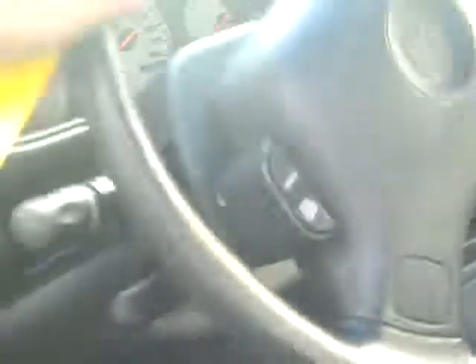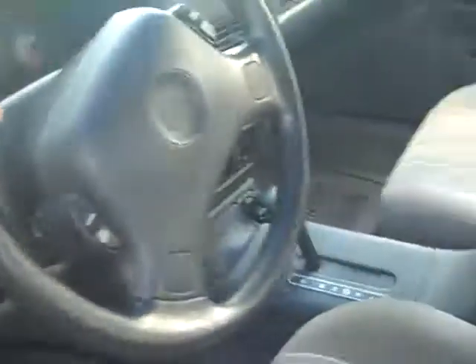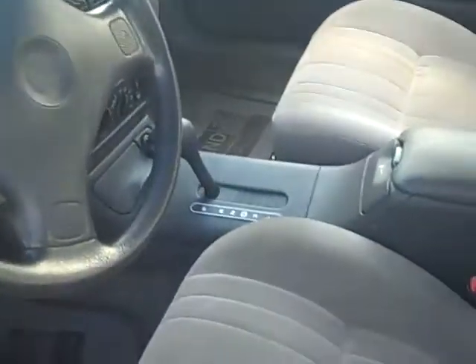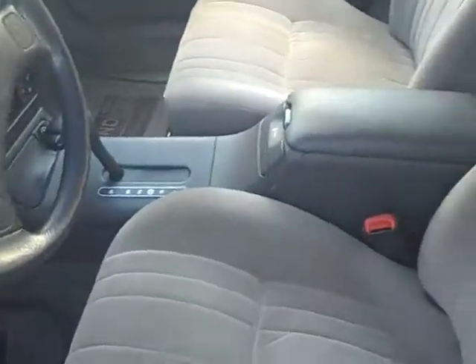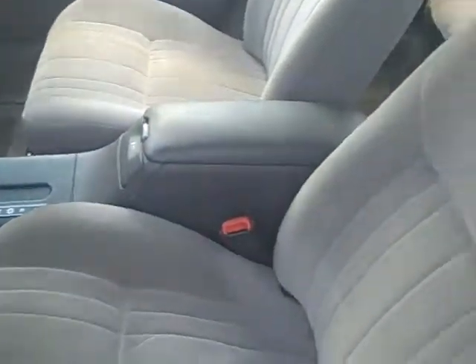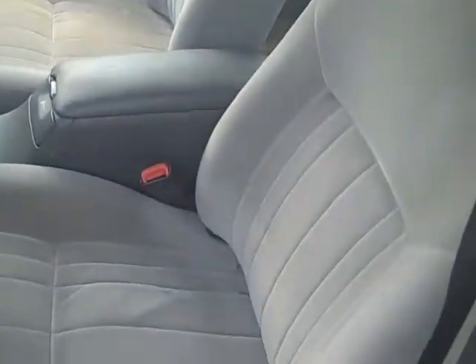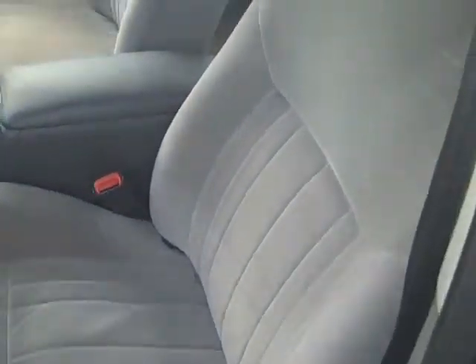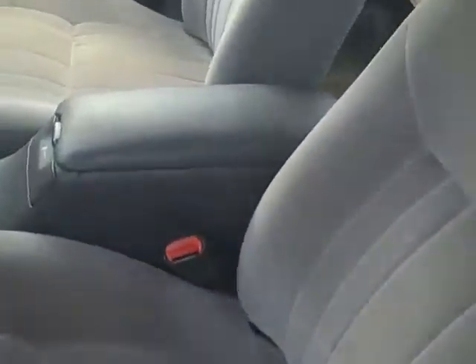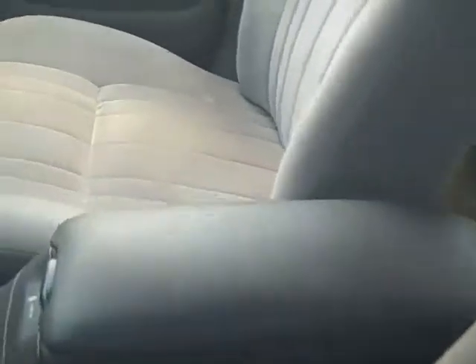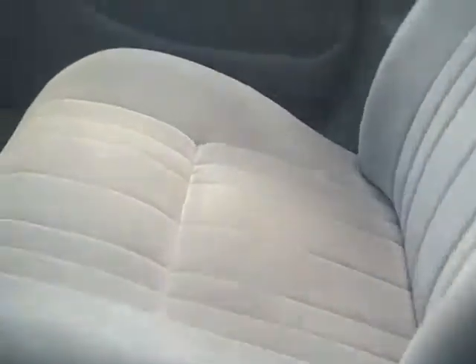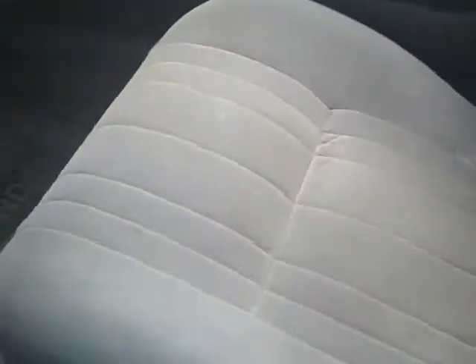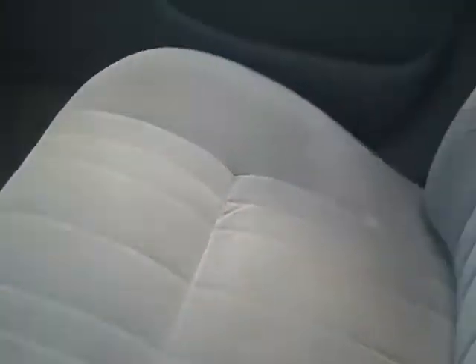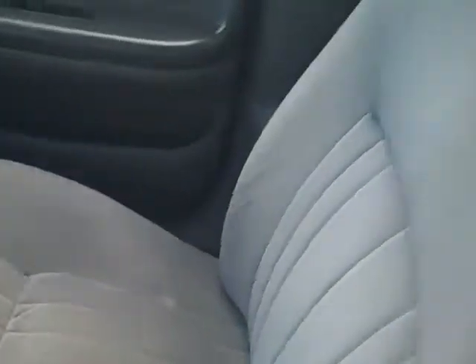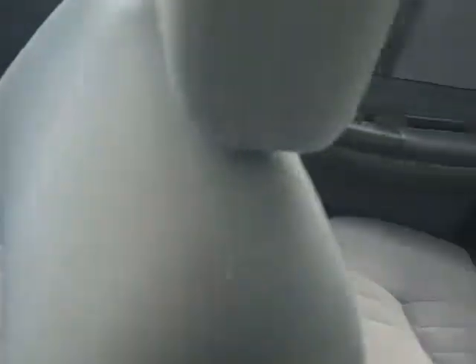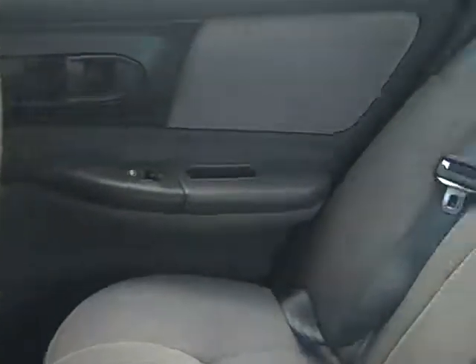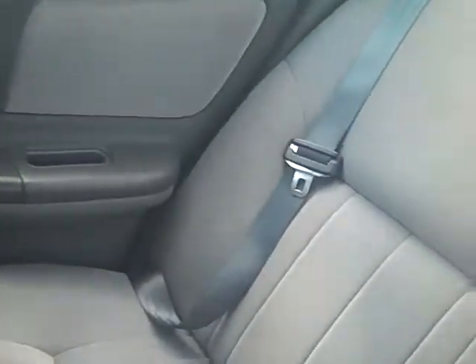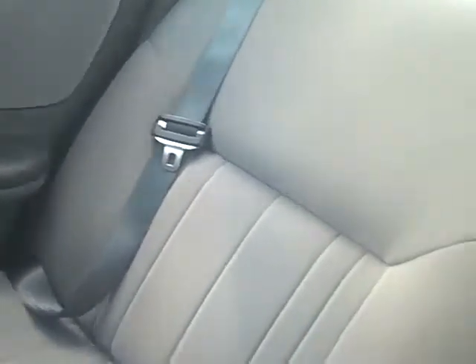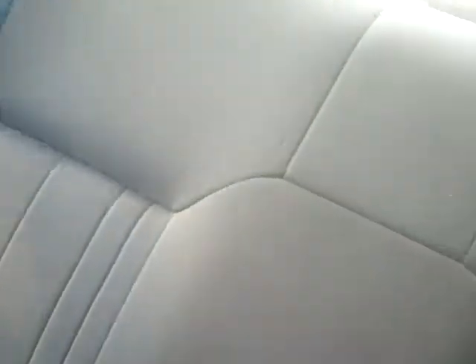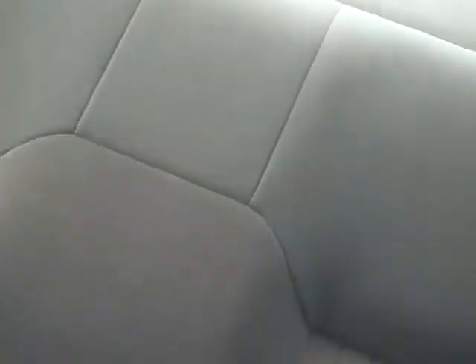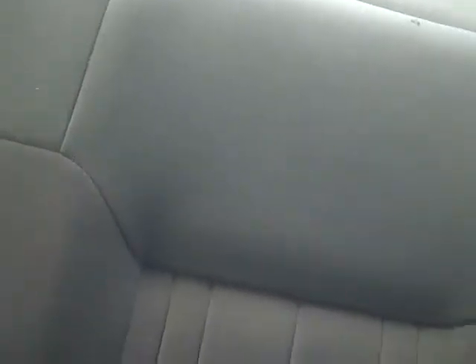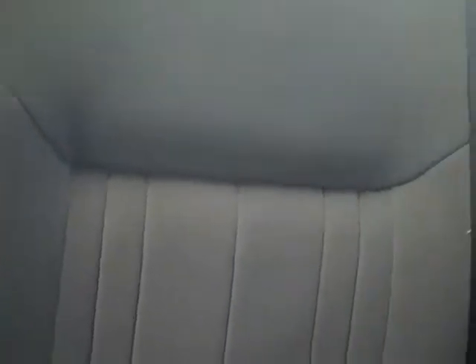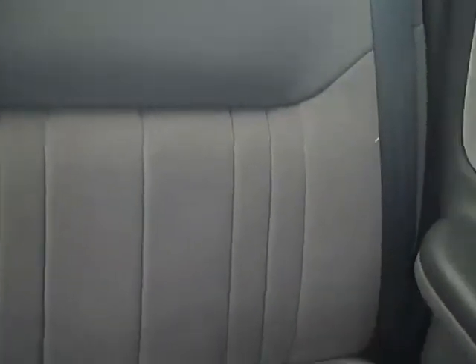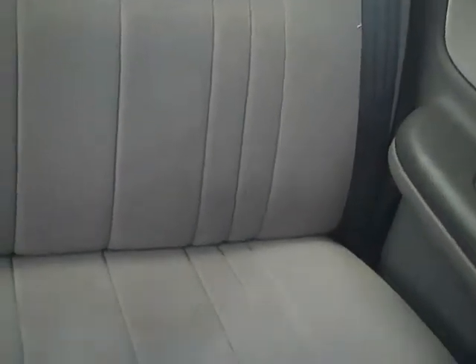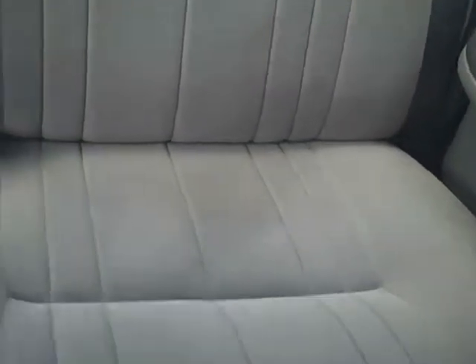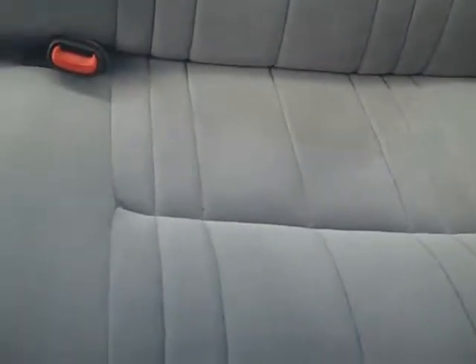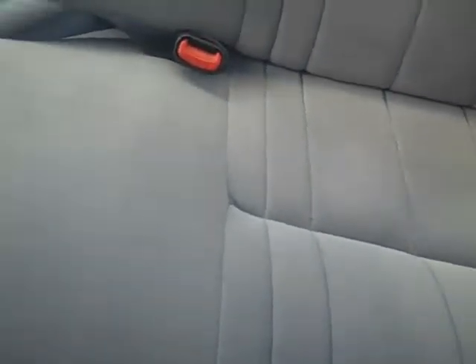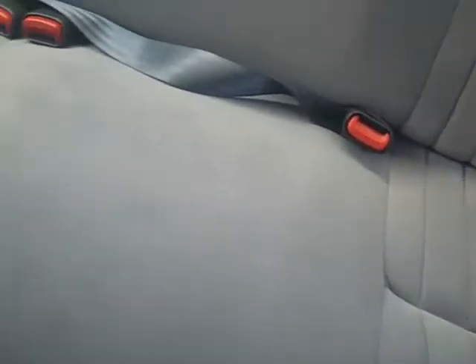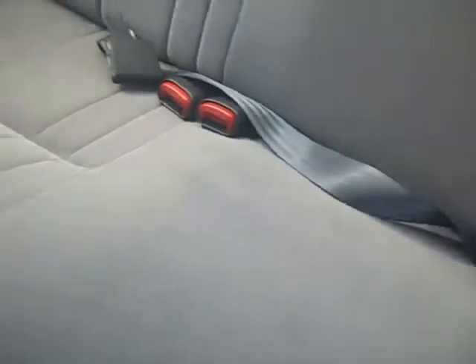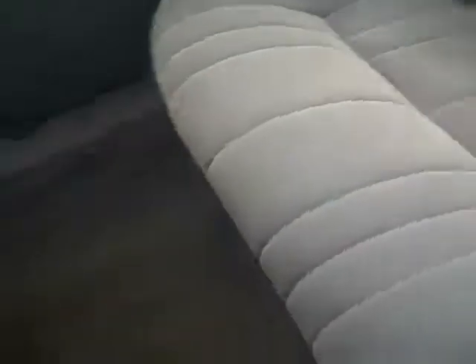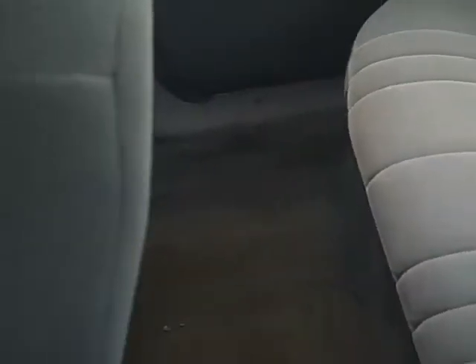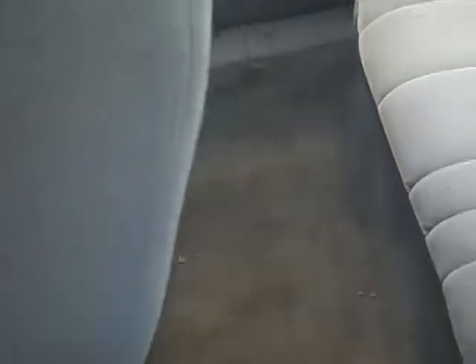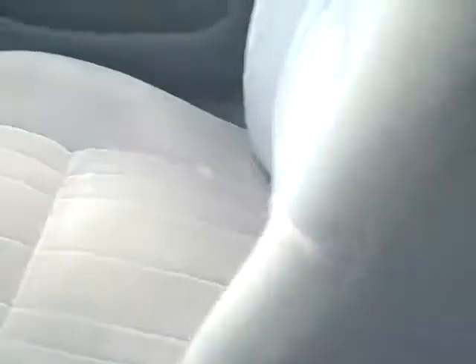As you see, it does have the gray cloth interior. As you look around the inside, there are no major rips or tears or wear marks. It's a very clean vehicle, well taken care of.